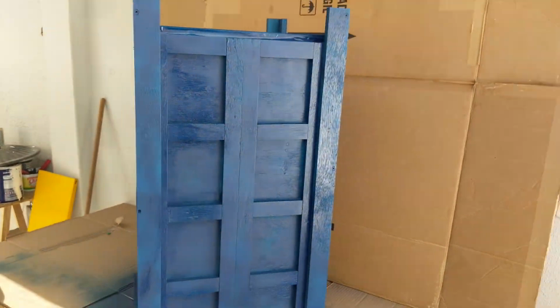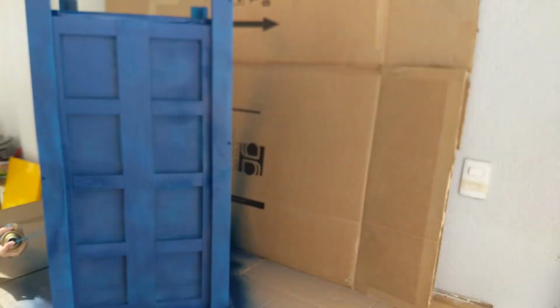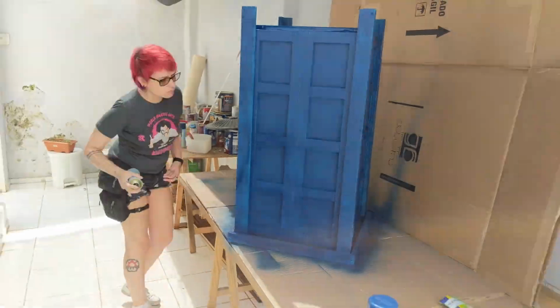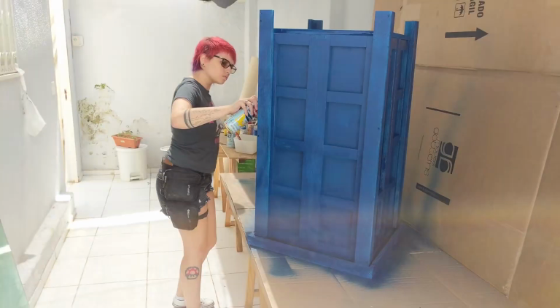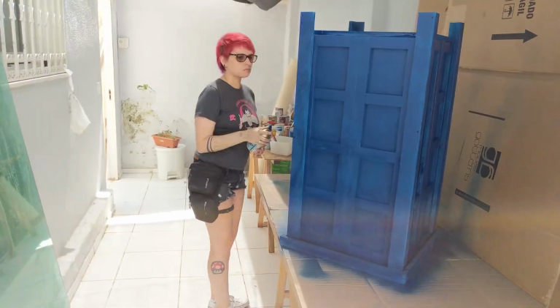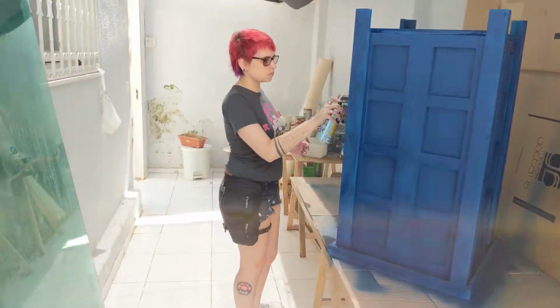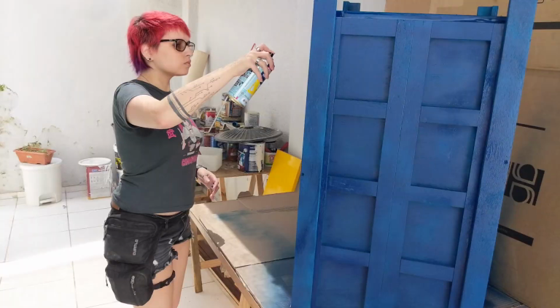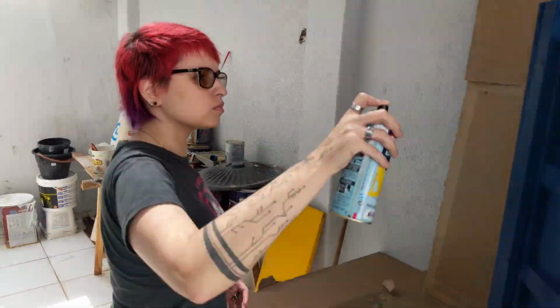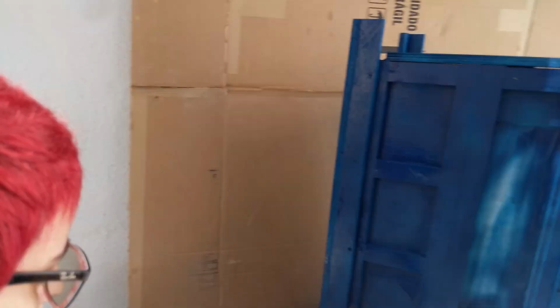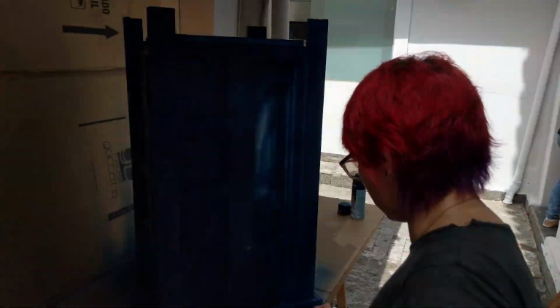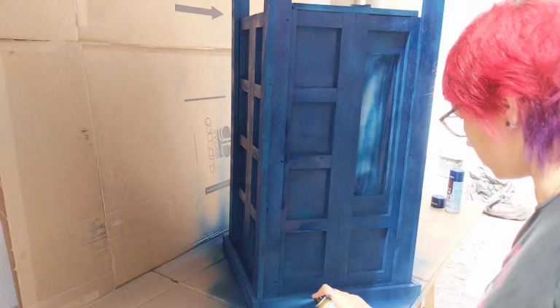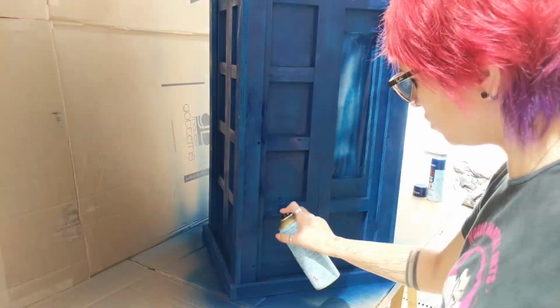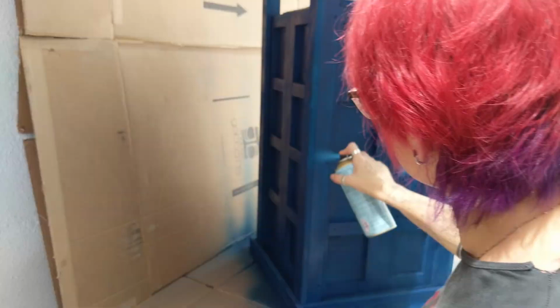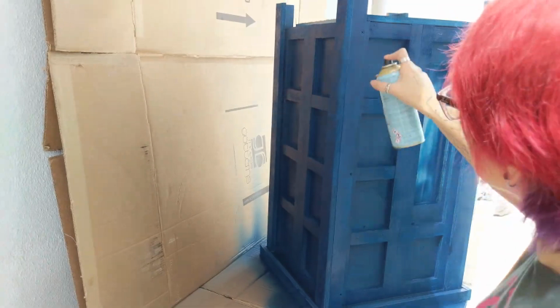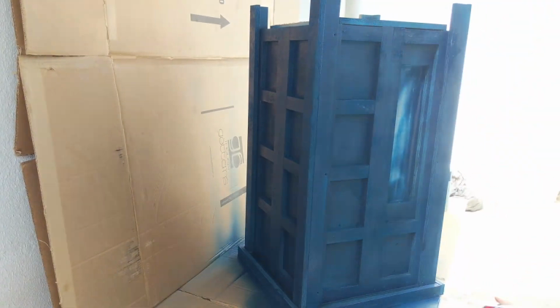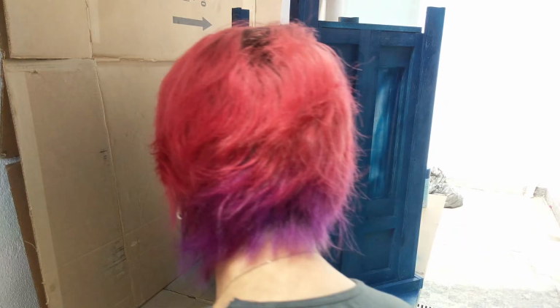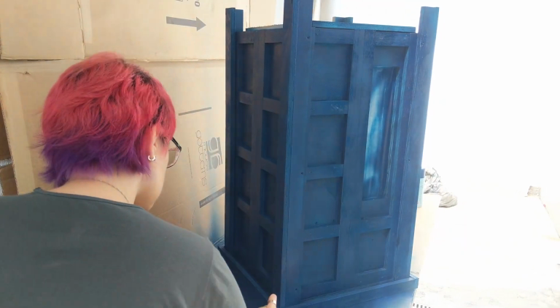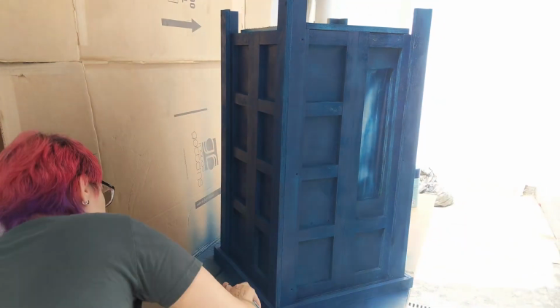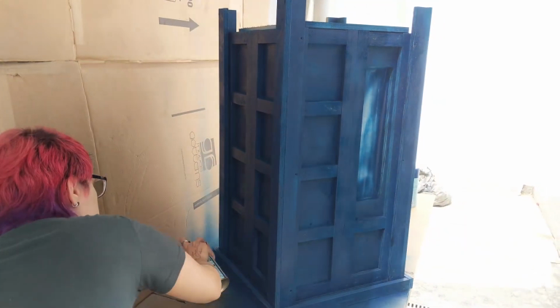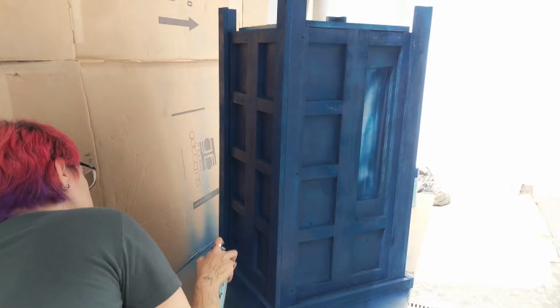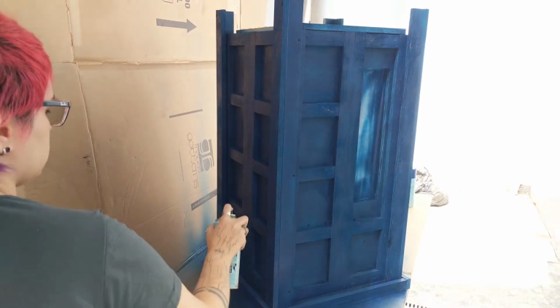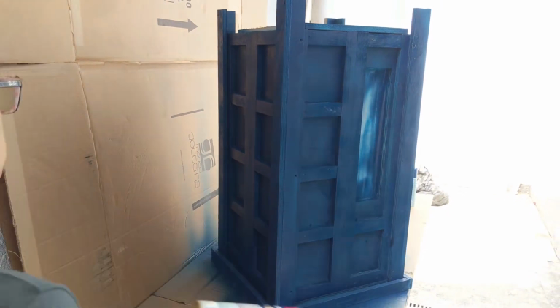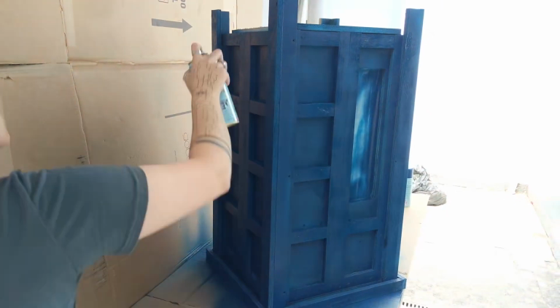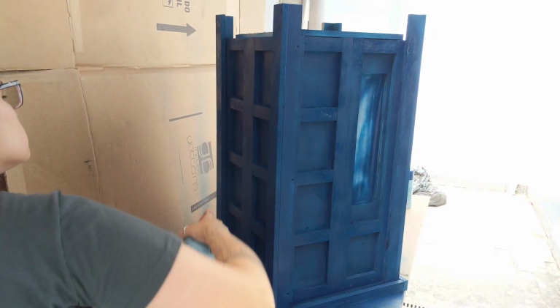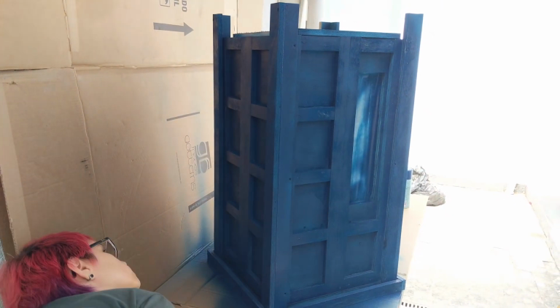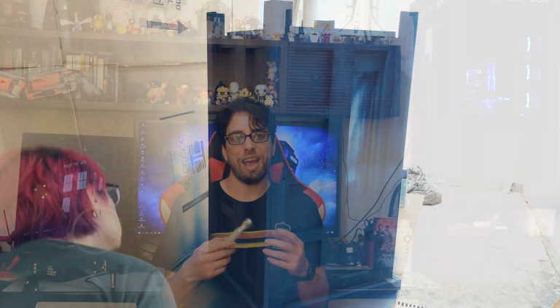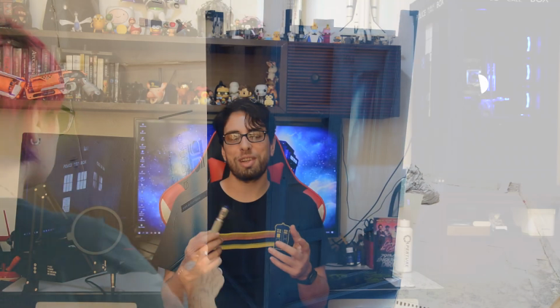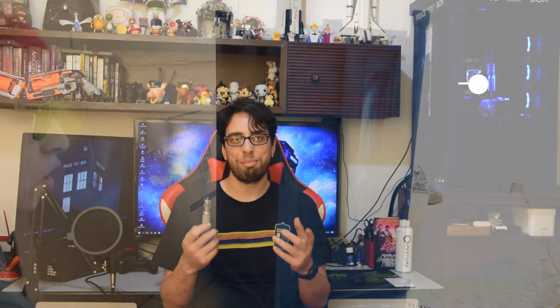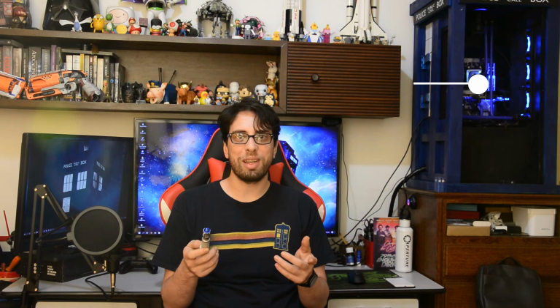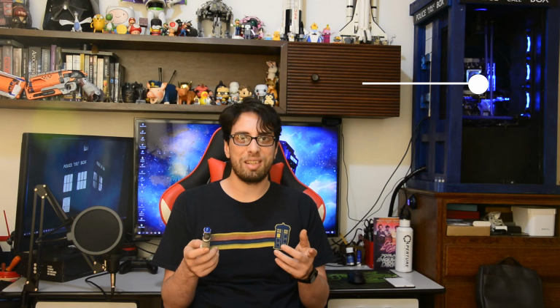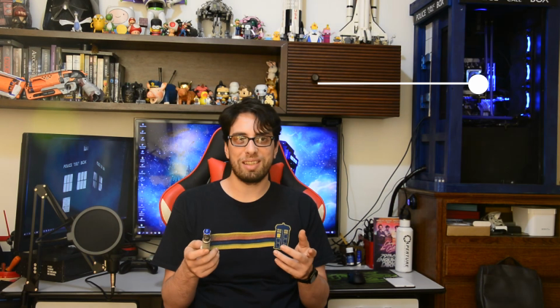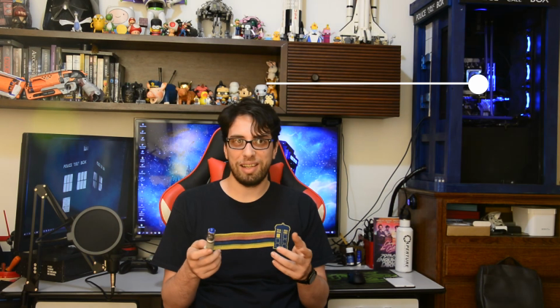Once I had painted everything, I had to print and glue all the vinyl signs to it — and now we're finally getting to the good part: actually building a PC inside it.